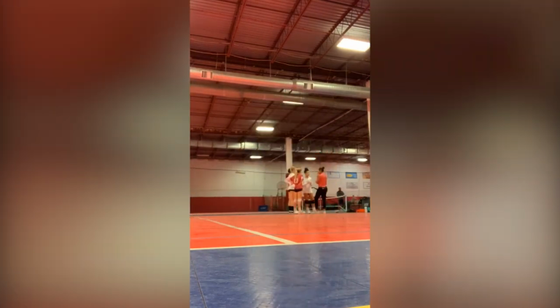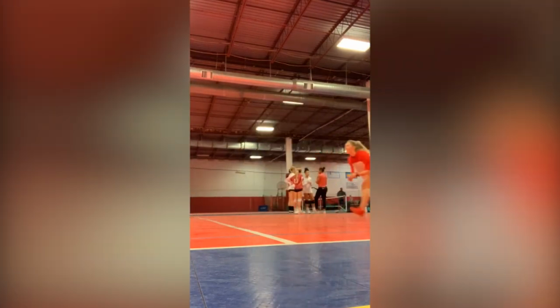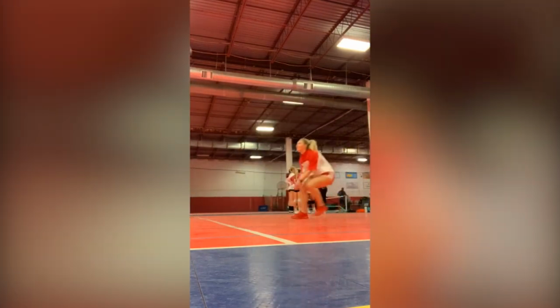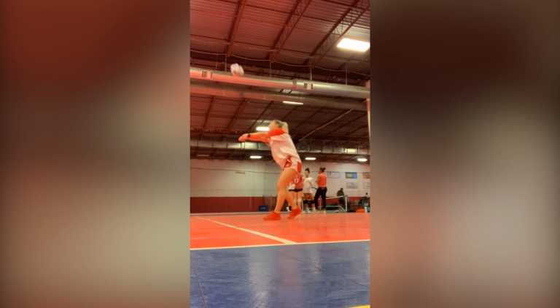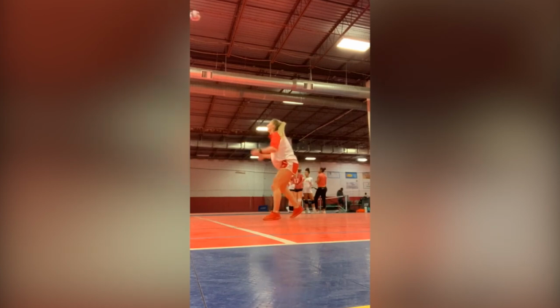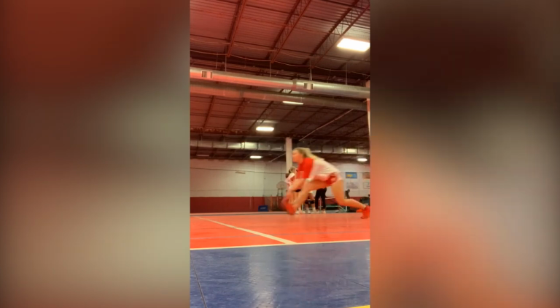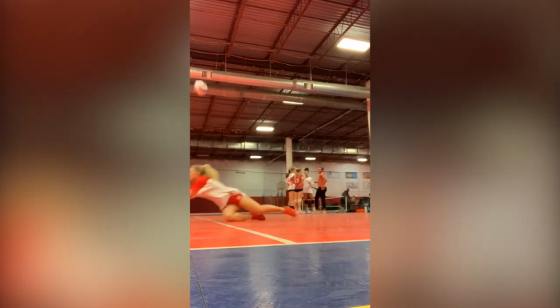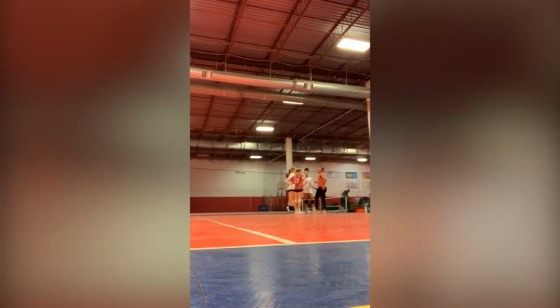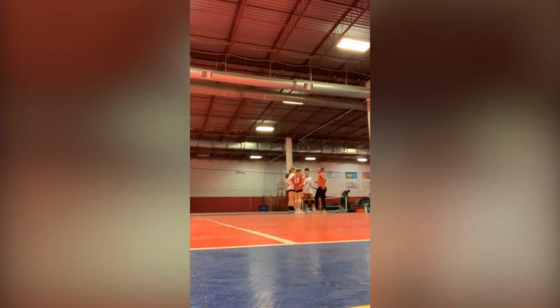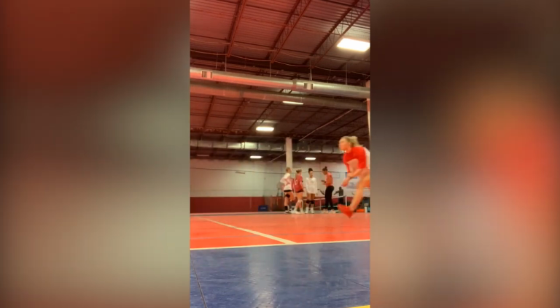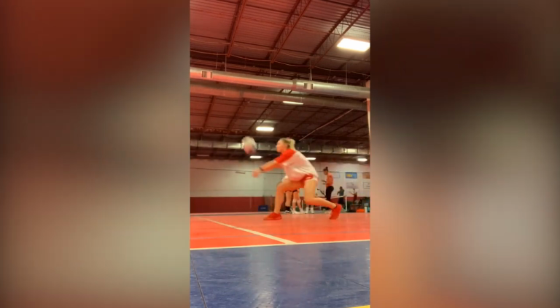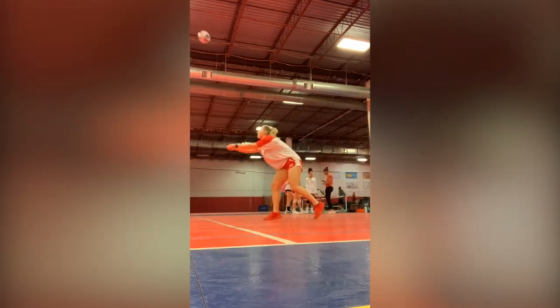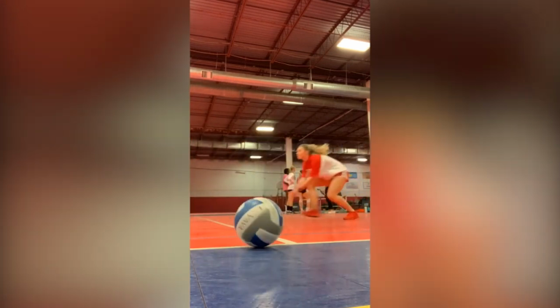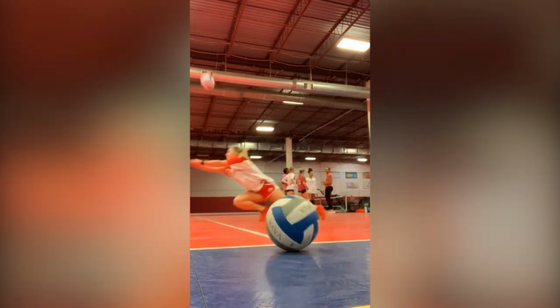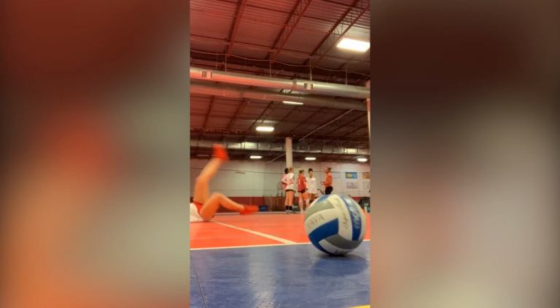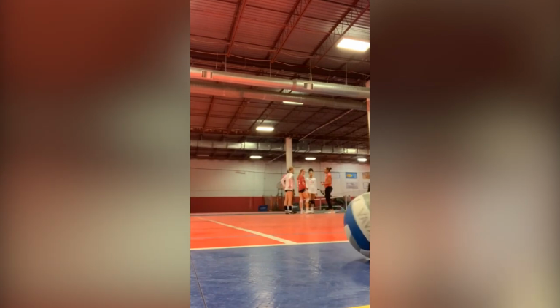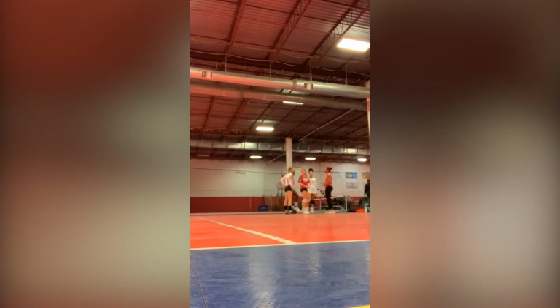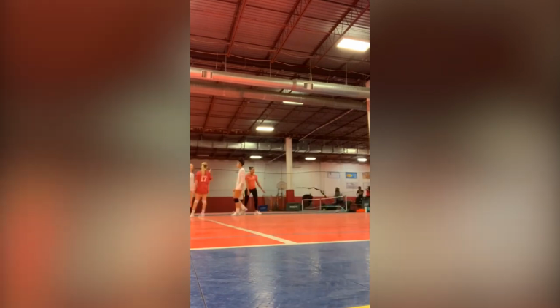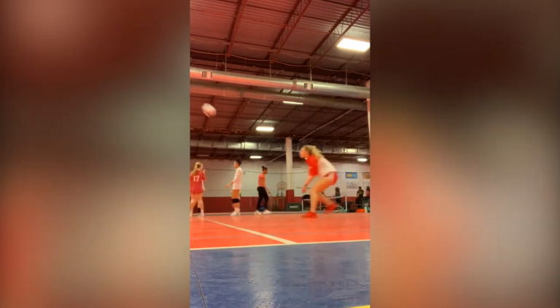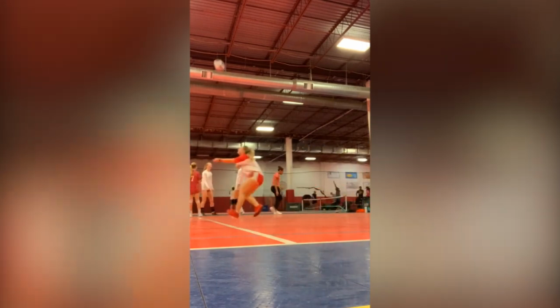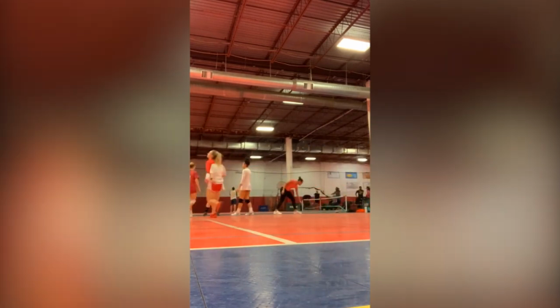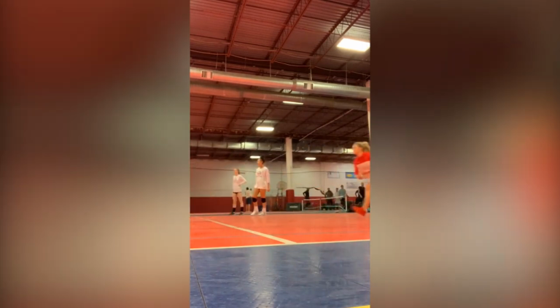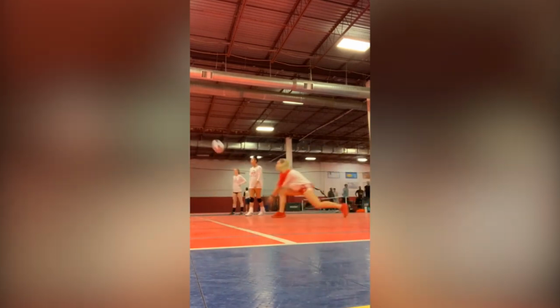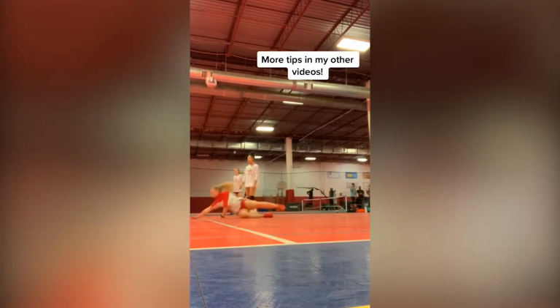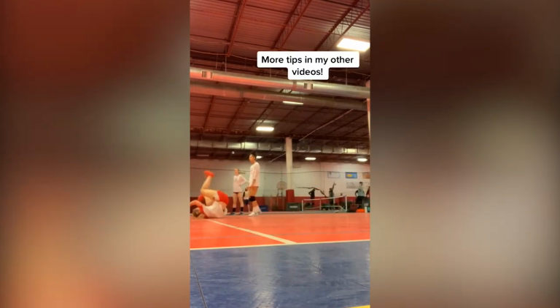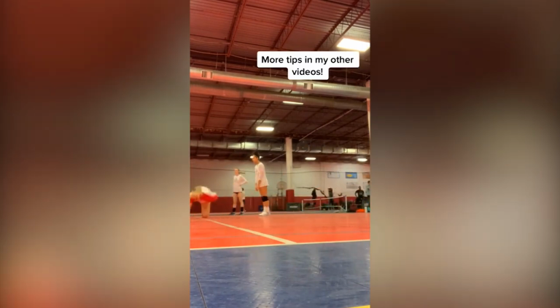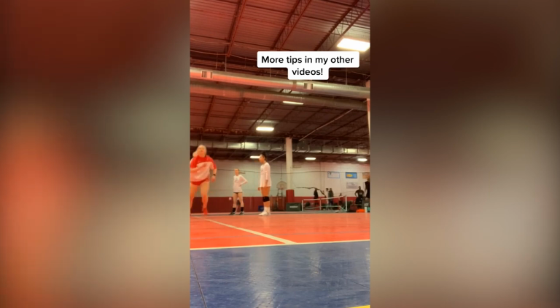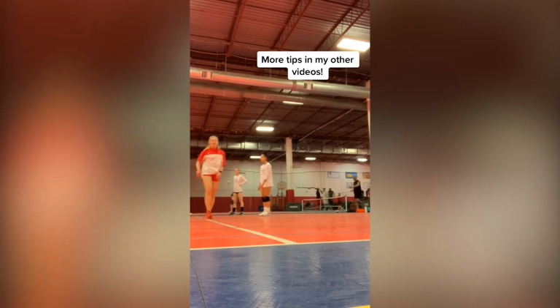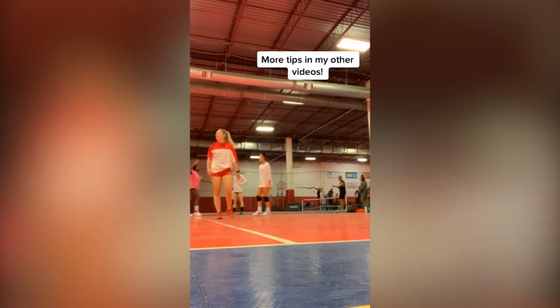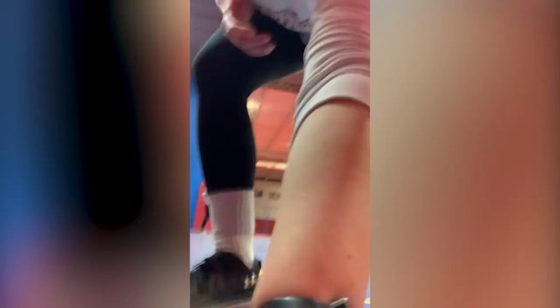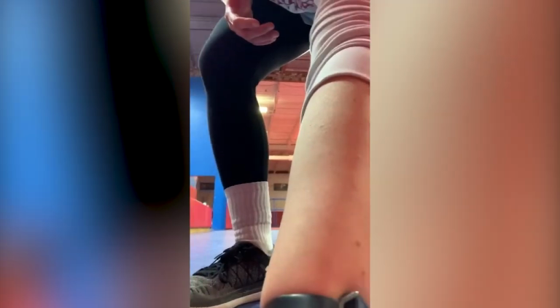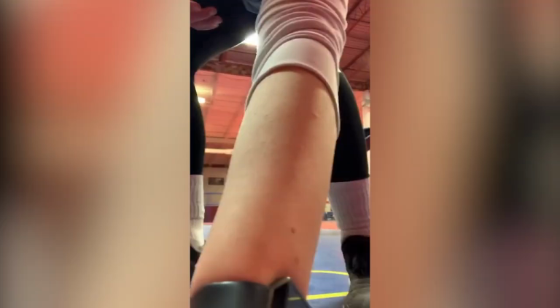For these balls, I was running from the end line so you can't really see, but I waited to put my platform together. The best advice I can give for diving is focus on passing the ball first before hitting the floor. Notice on this one how I beat the ball to the spot and then I let myself hit the ground.